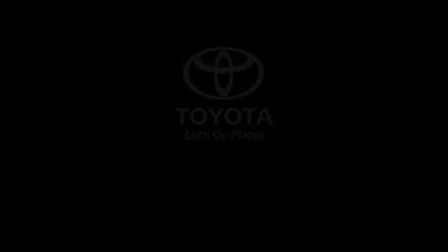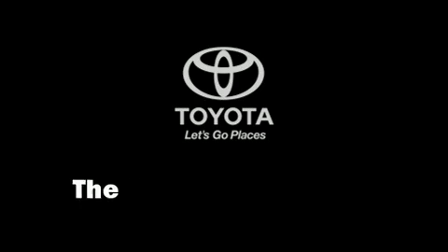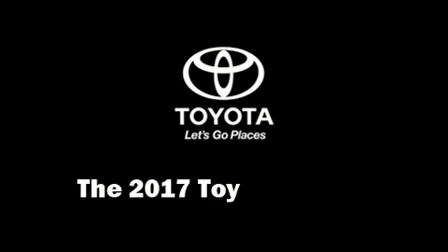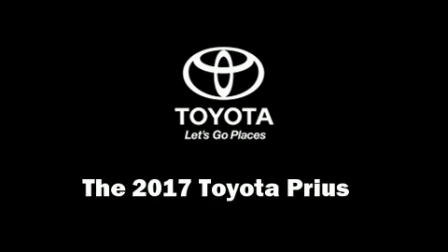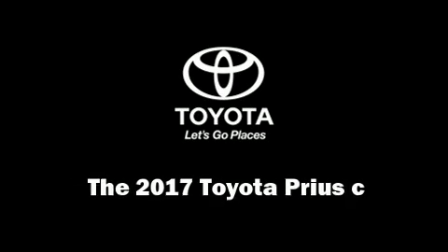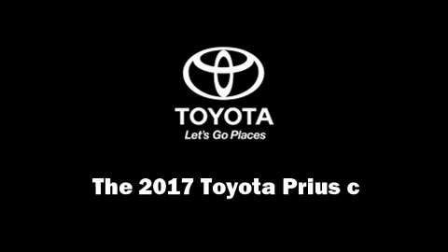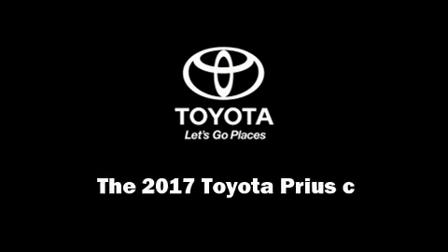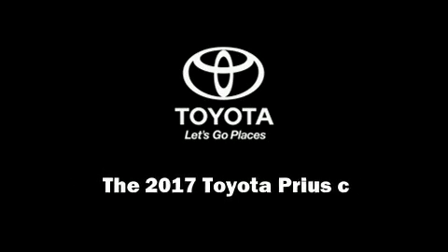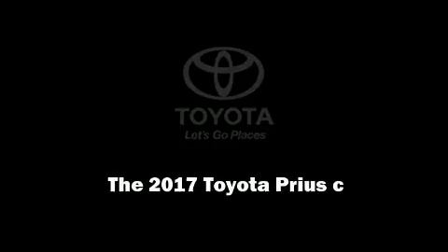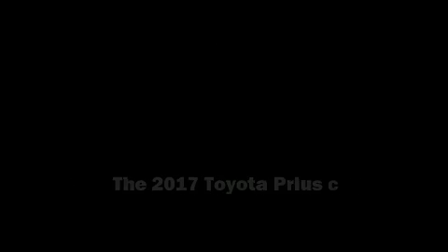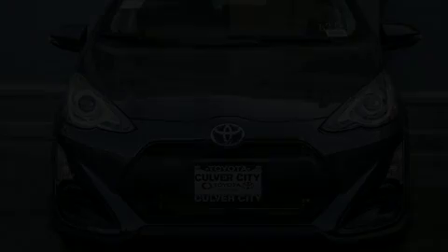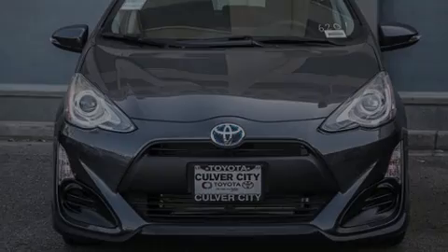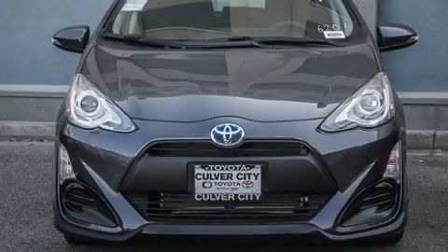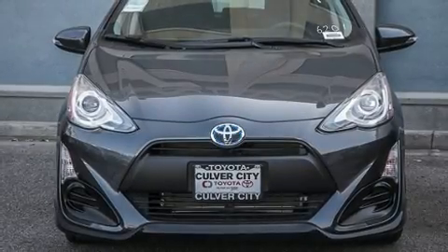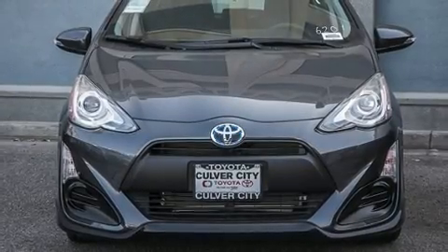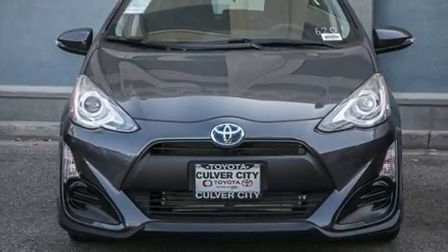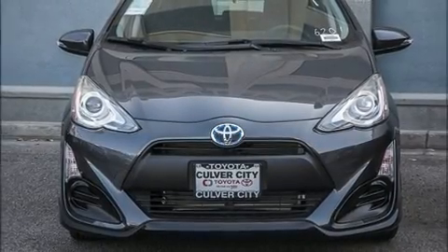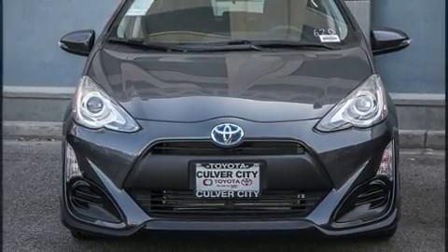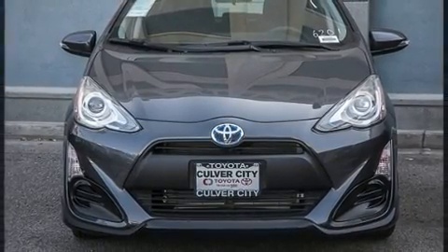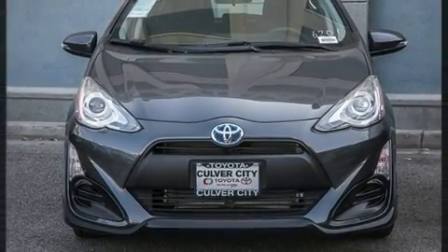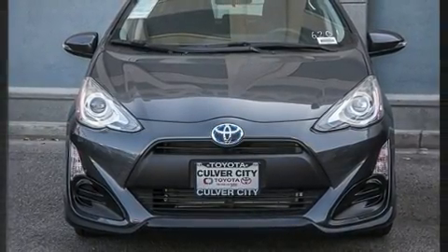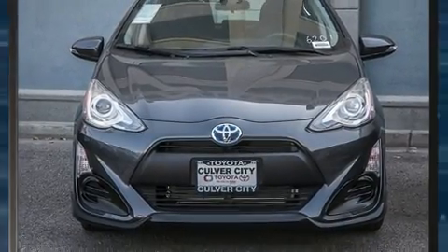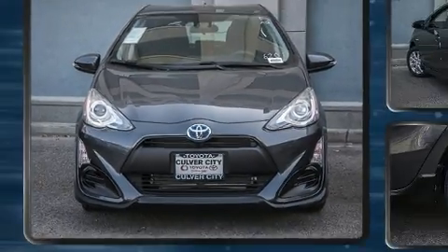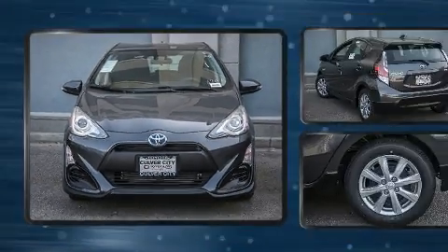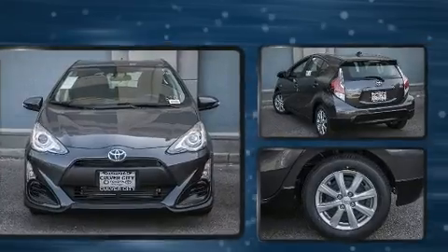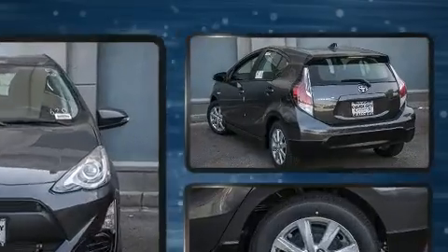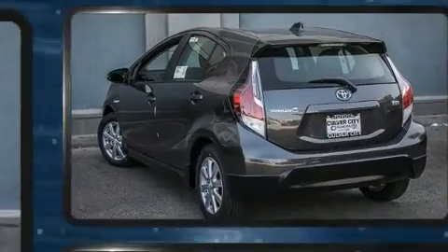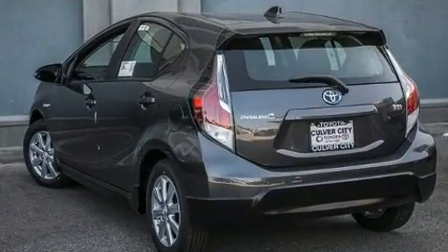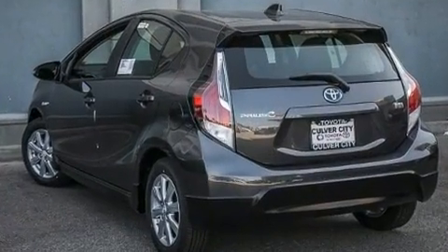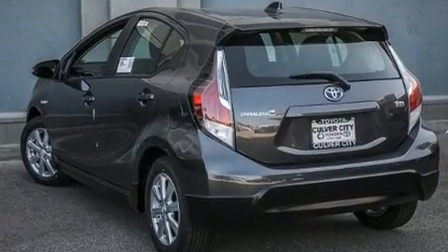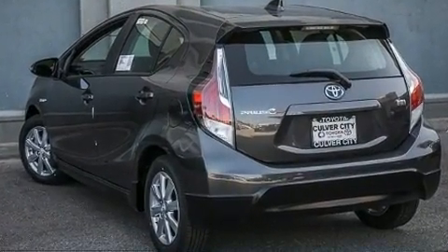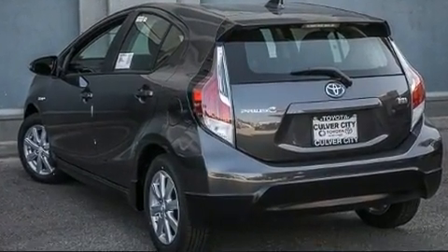Familiarize yourself with the 2017 Toyota Prius C. It features a continuously variable transmission, front-wheel drive, and an efficient four-cylinder engine.